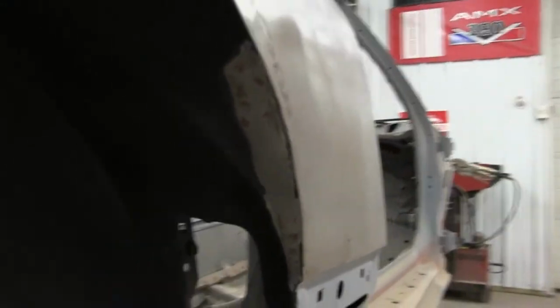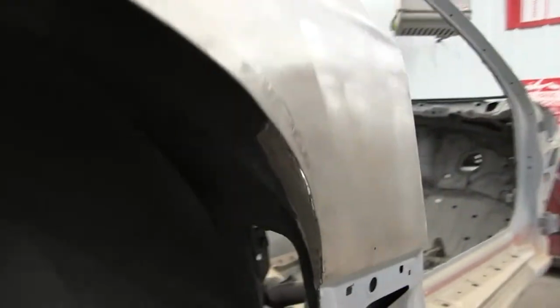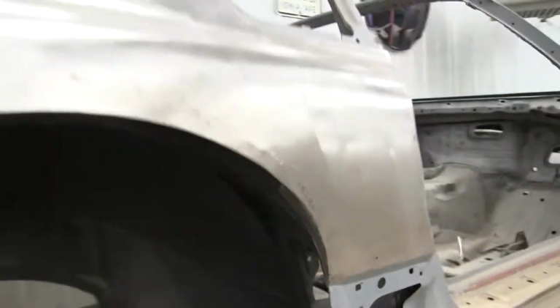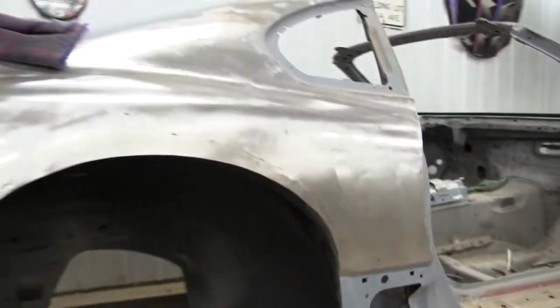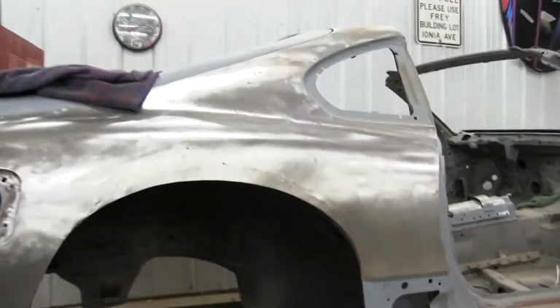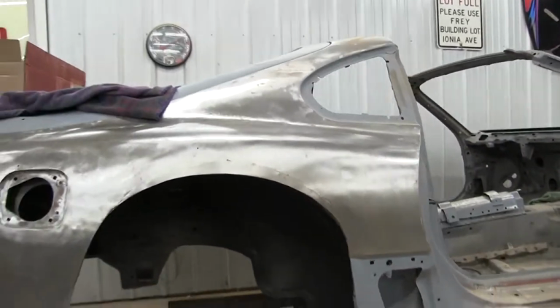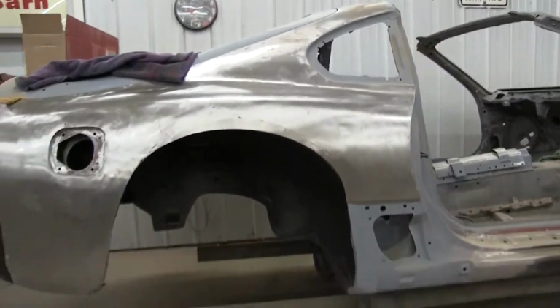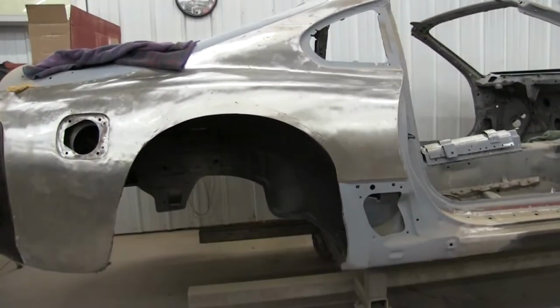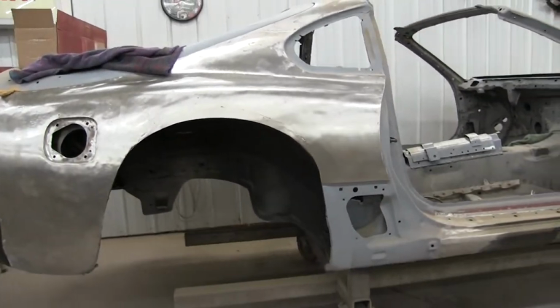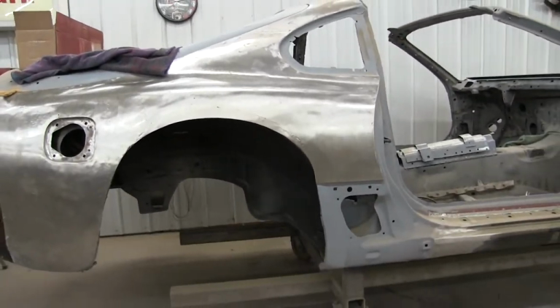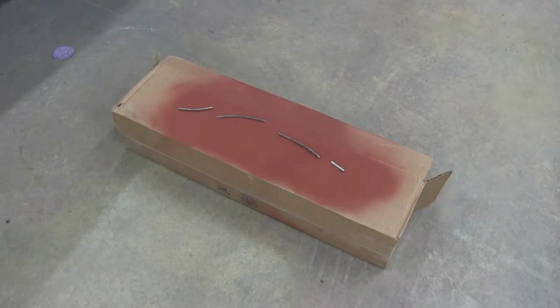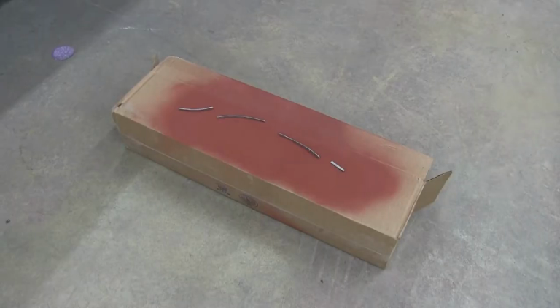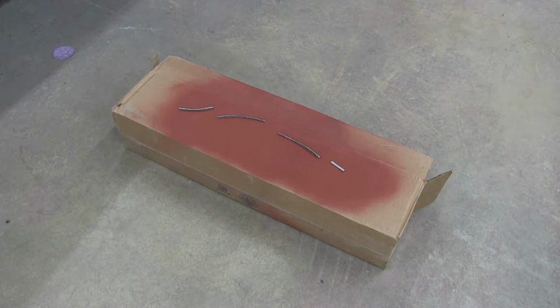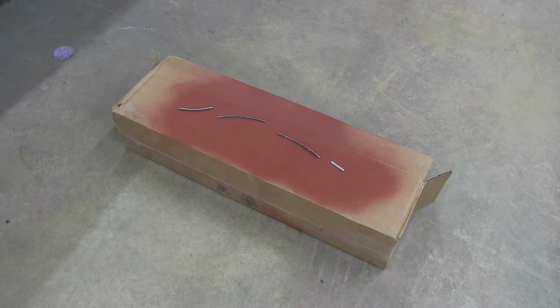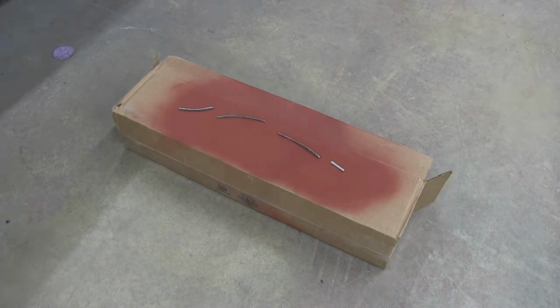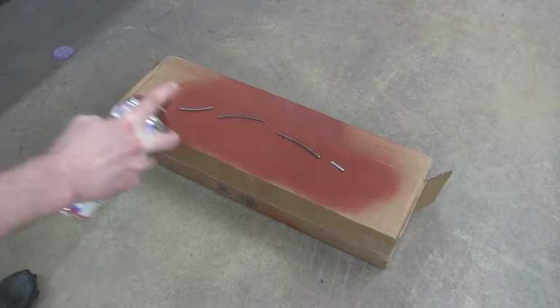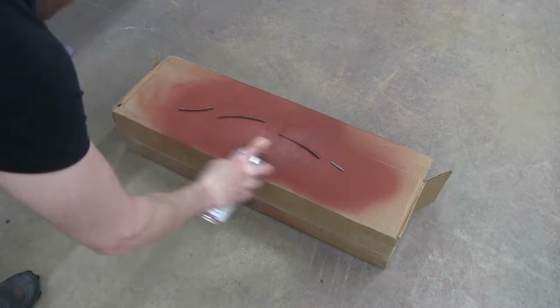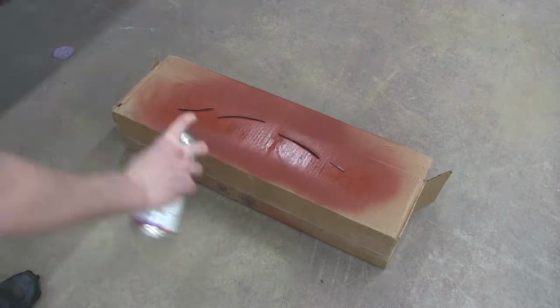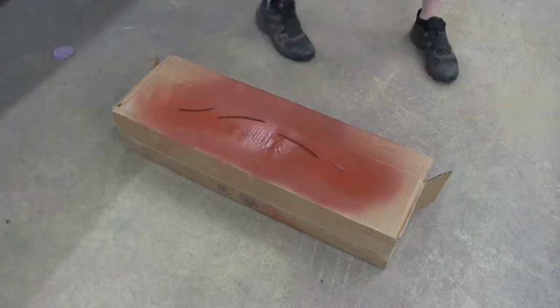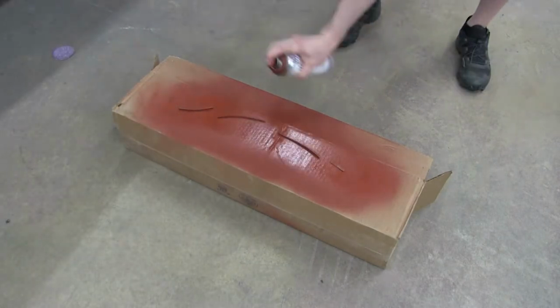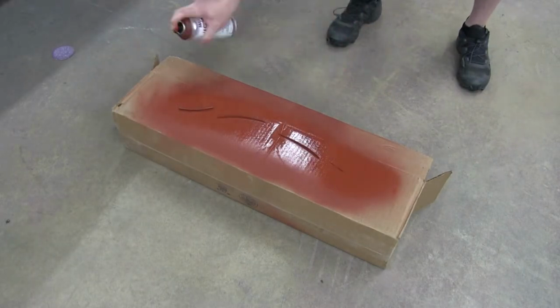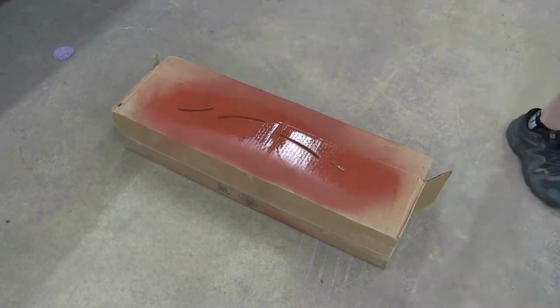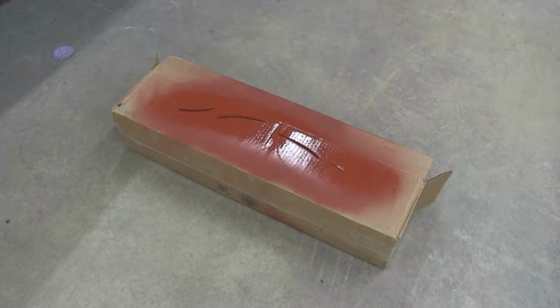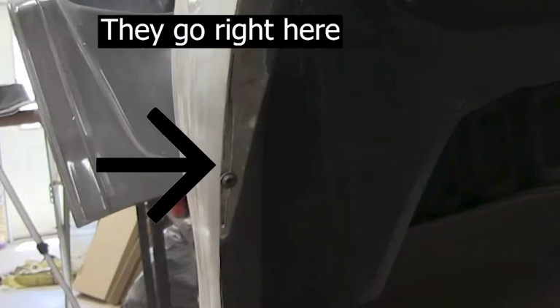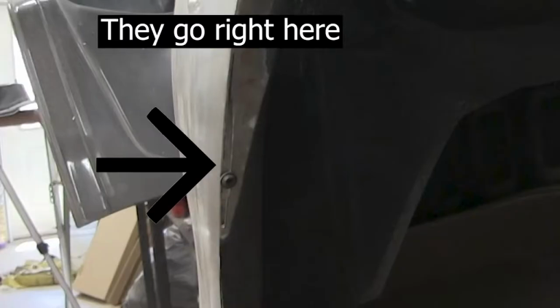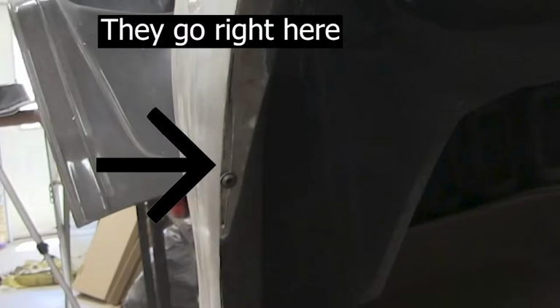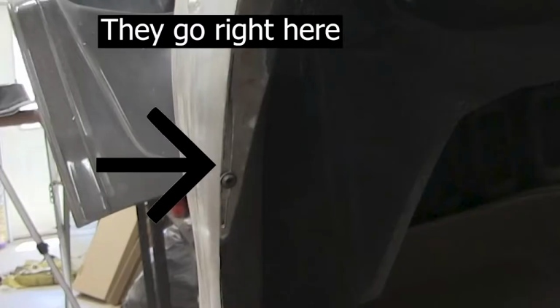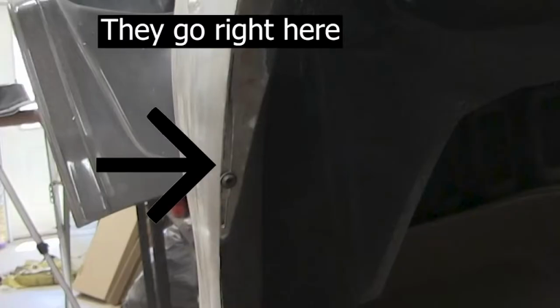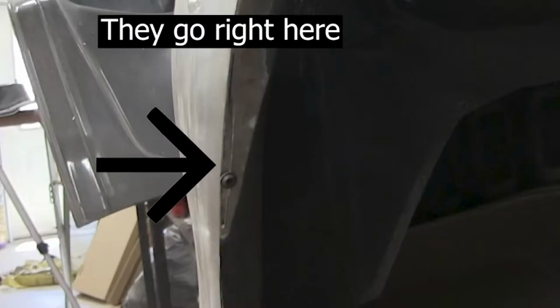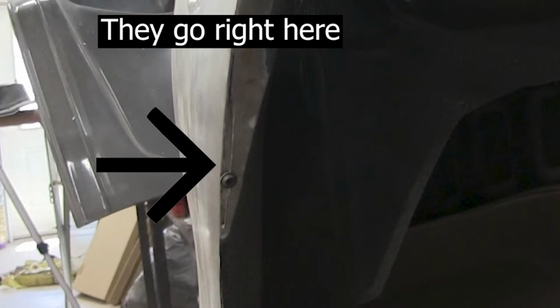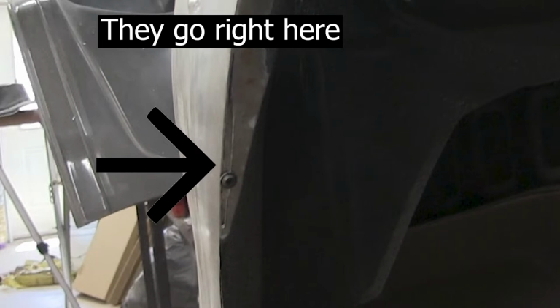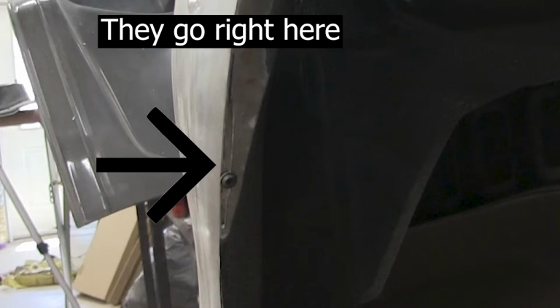Let's get started — just spraying these bagging plates with weld-through primer. They will go inside the wheel well so when I weld I'll have more metal to work with.